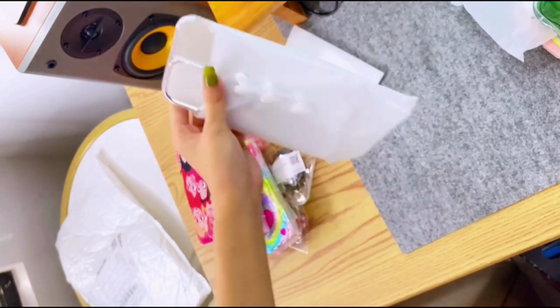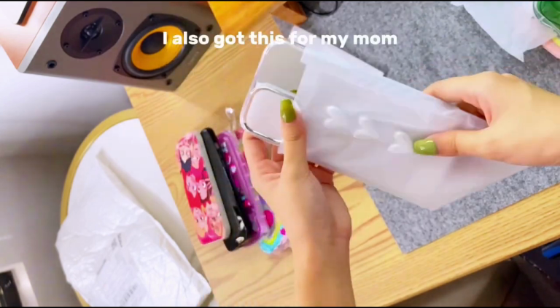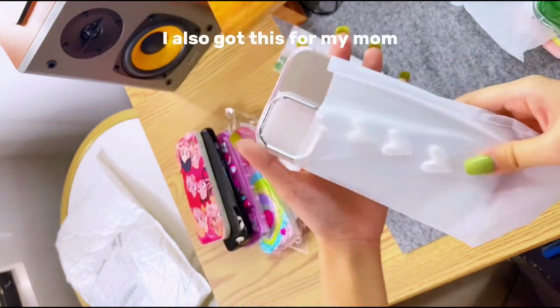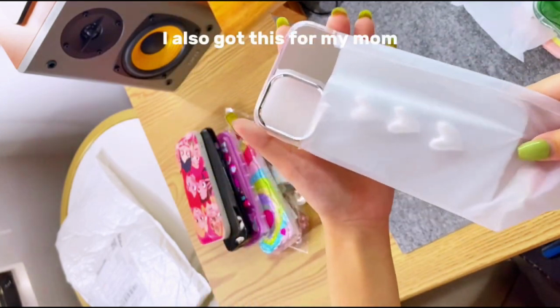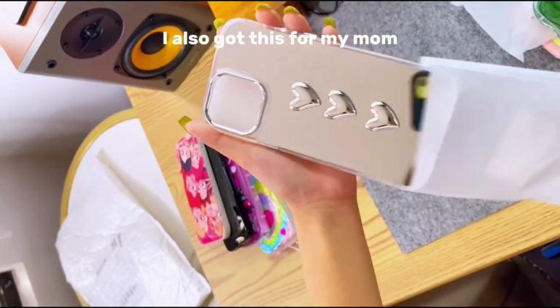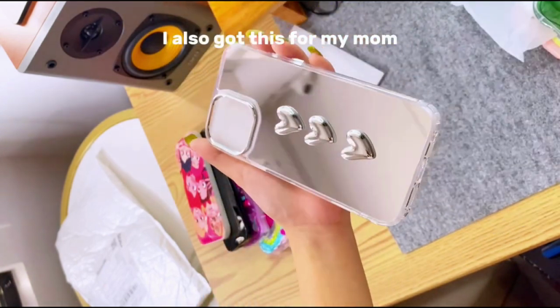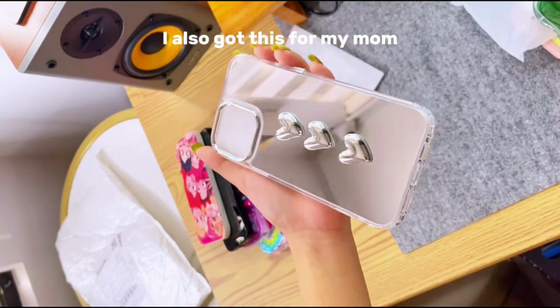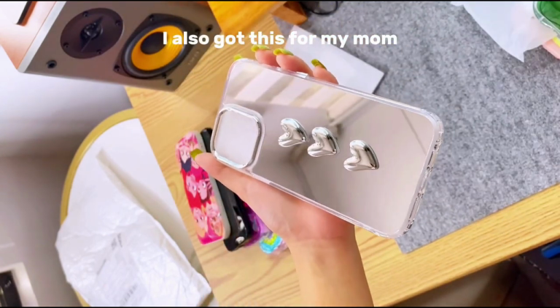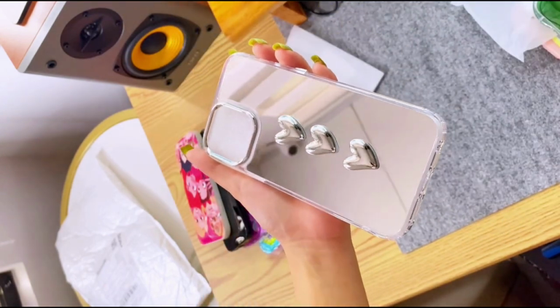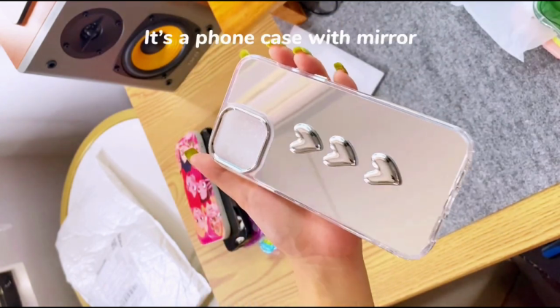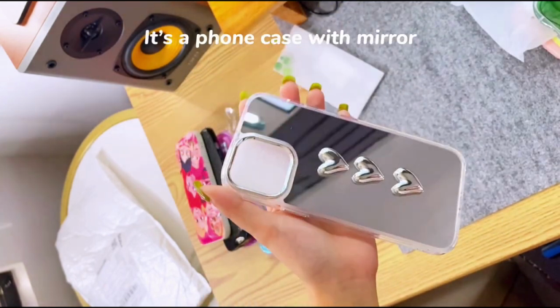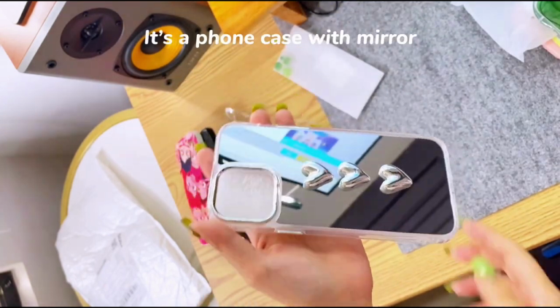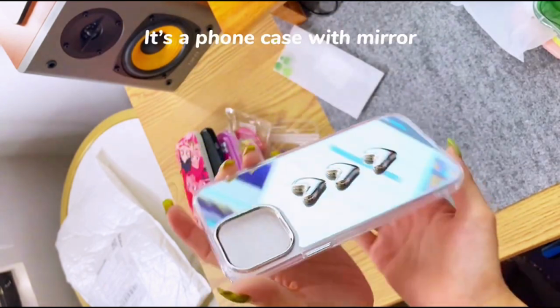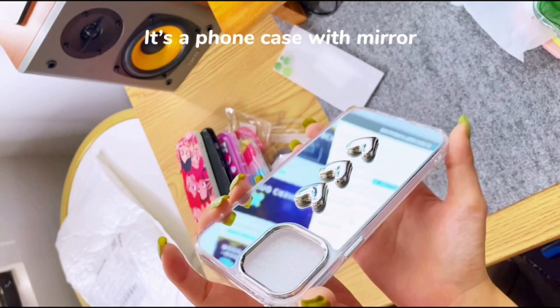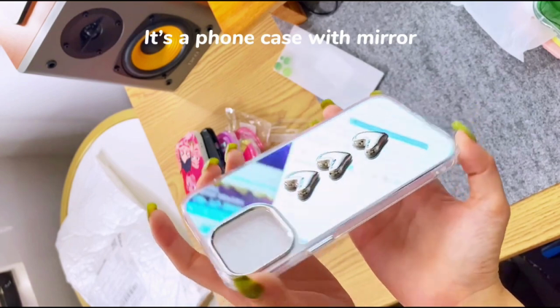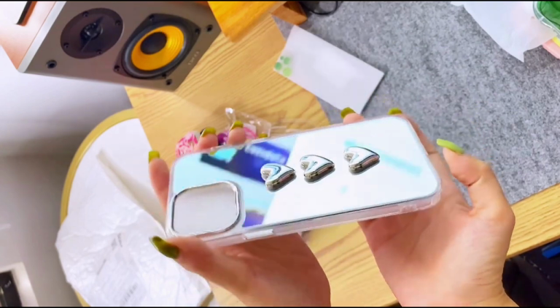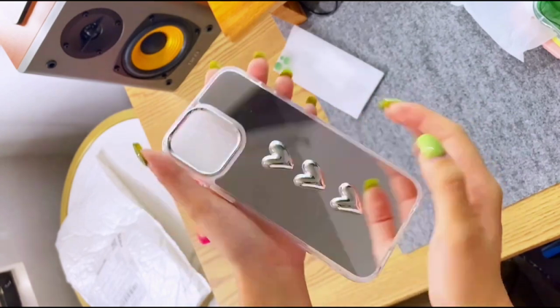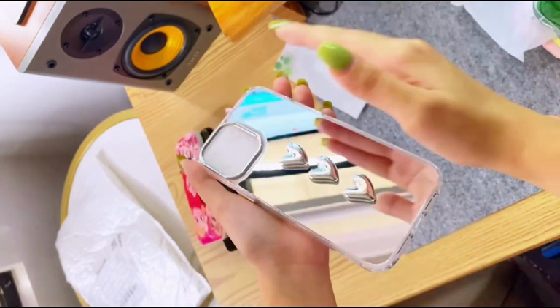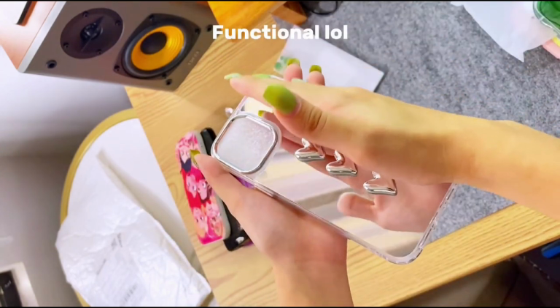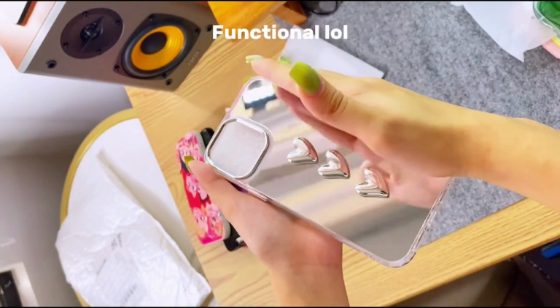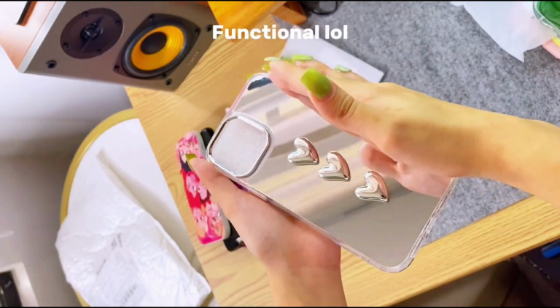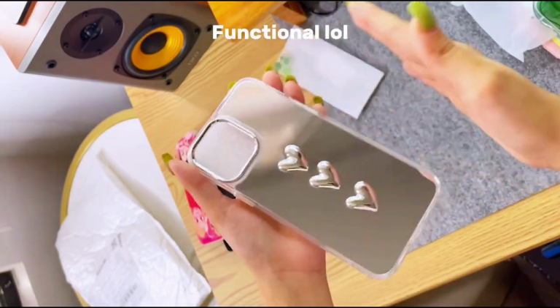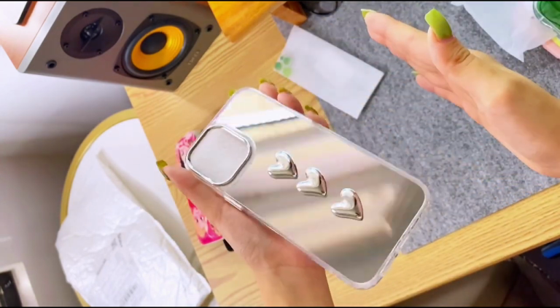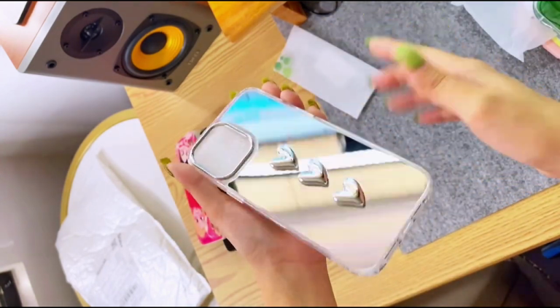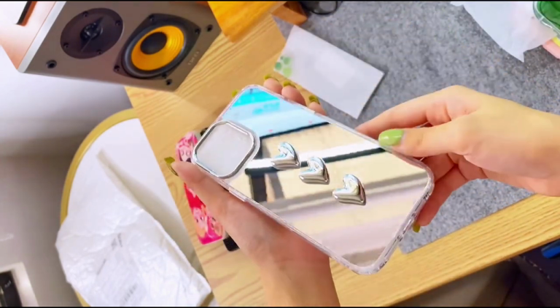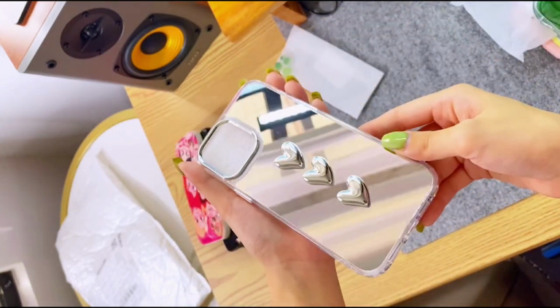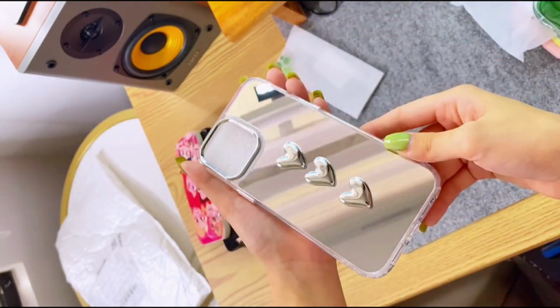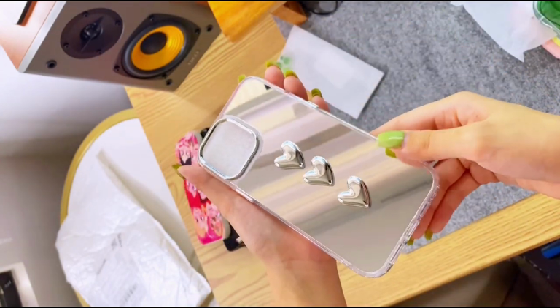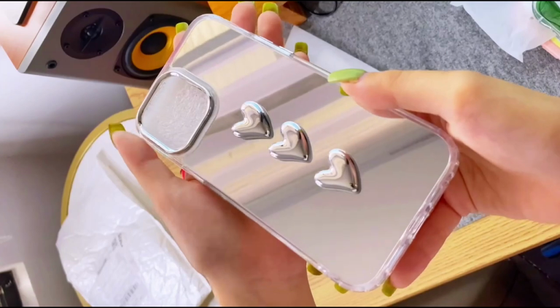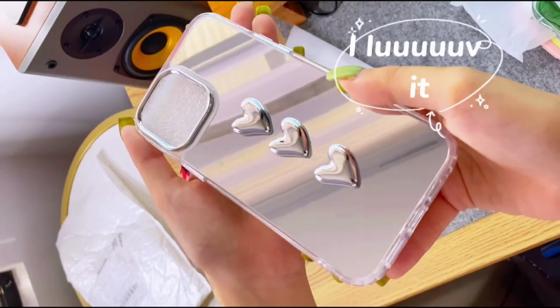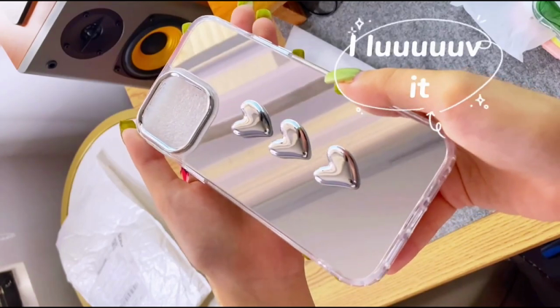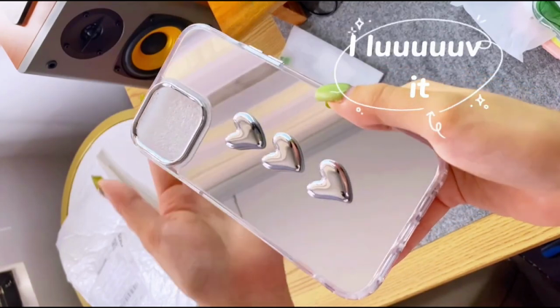I also got this for my mom. It's a phone case with a mirror — very functional. I love it.